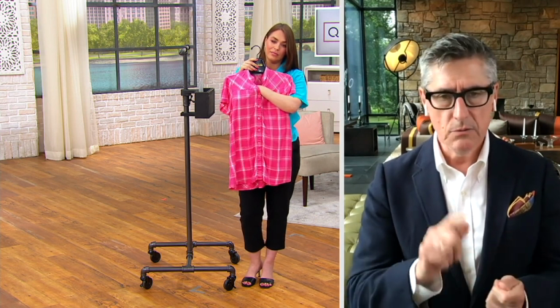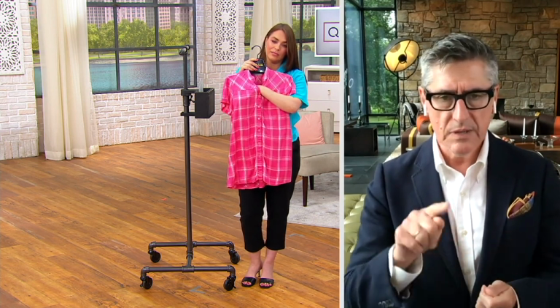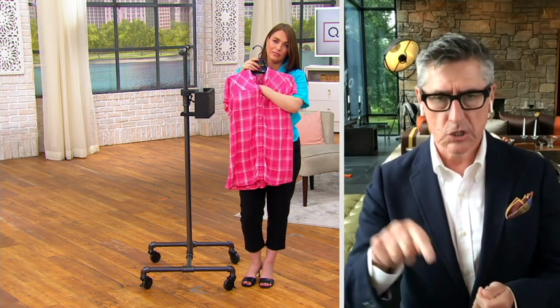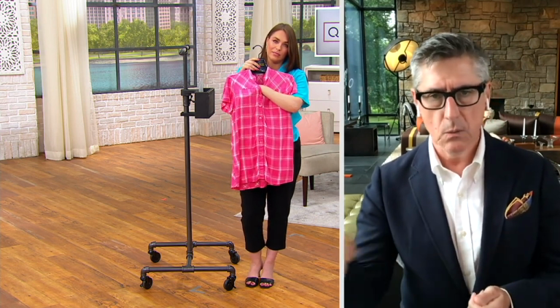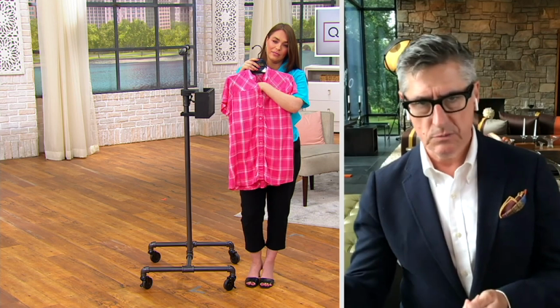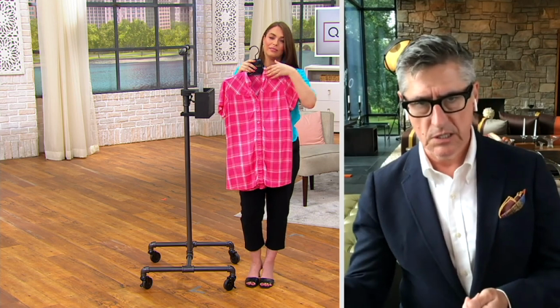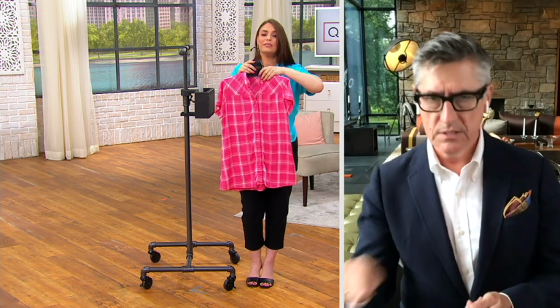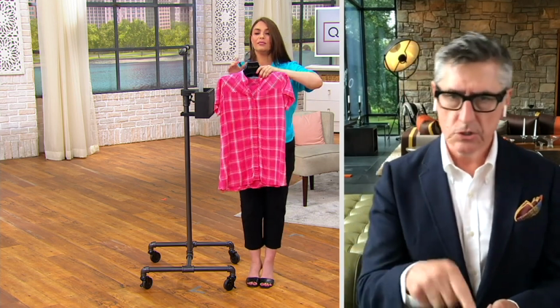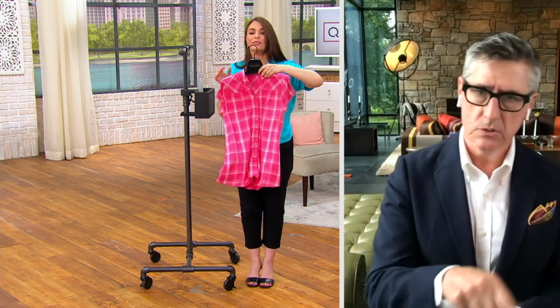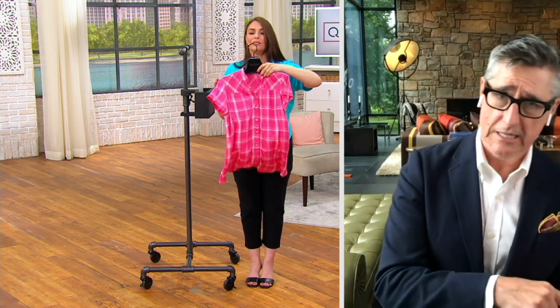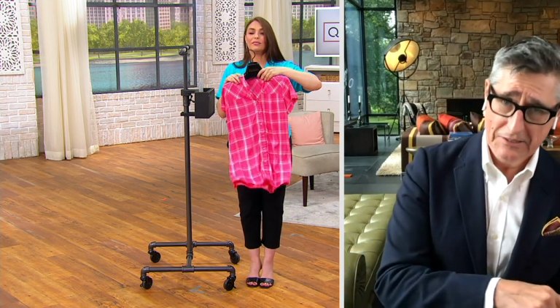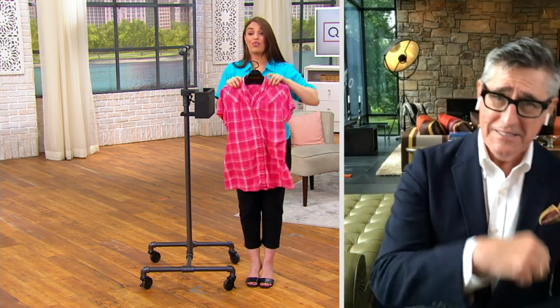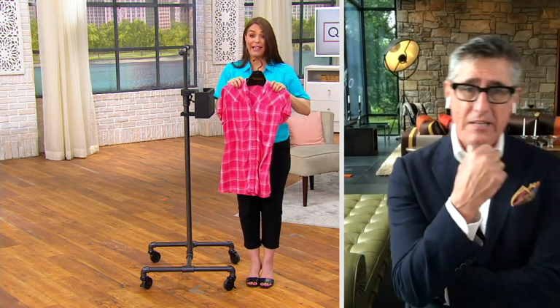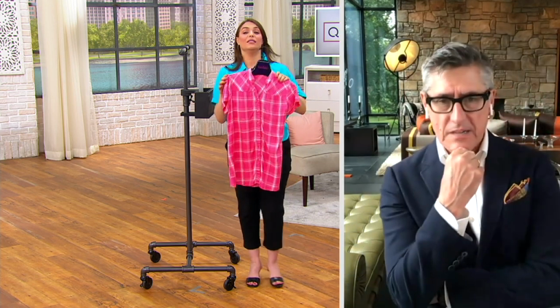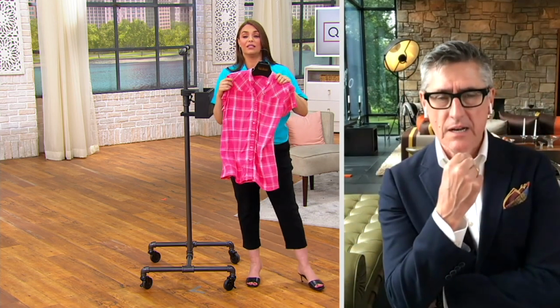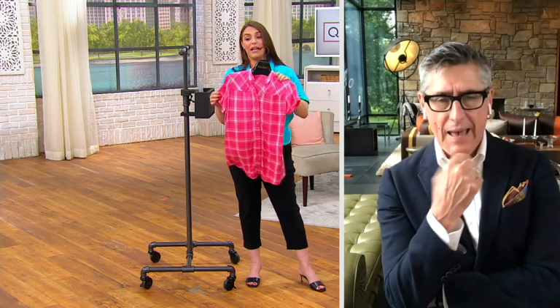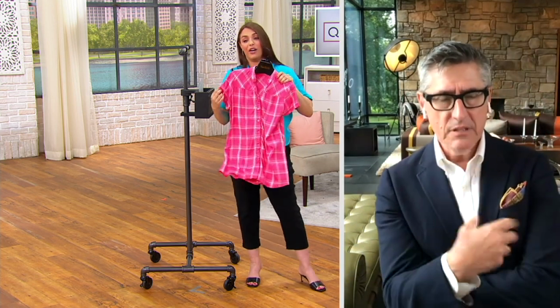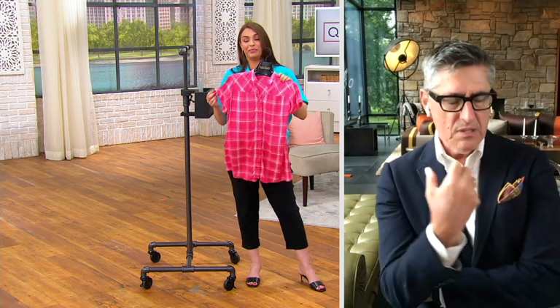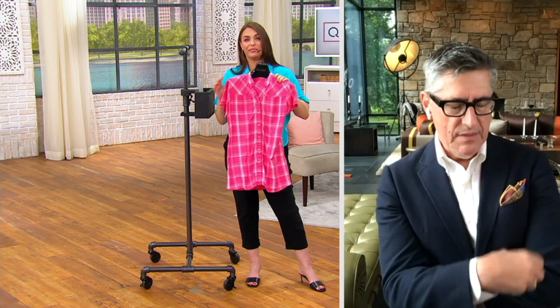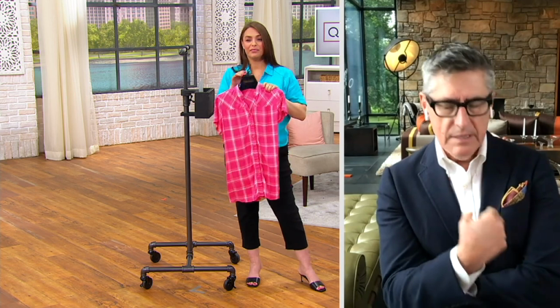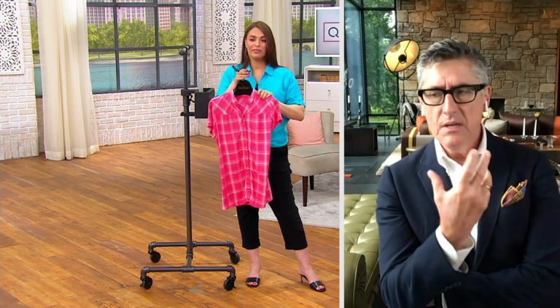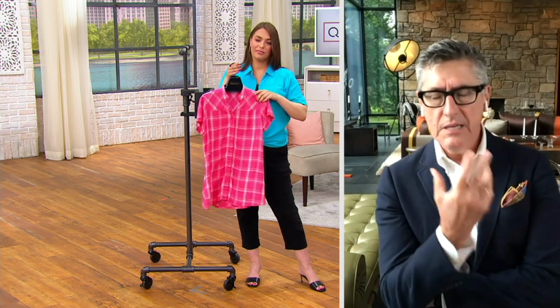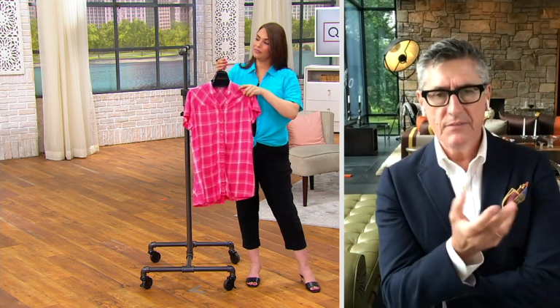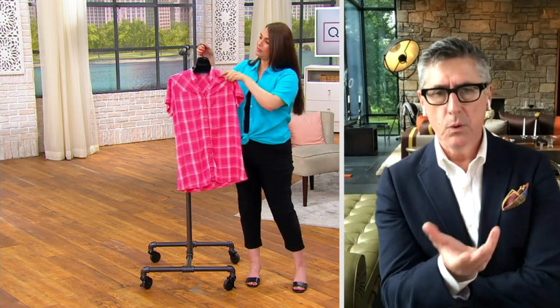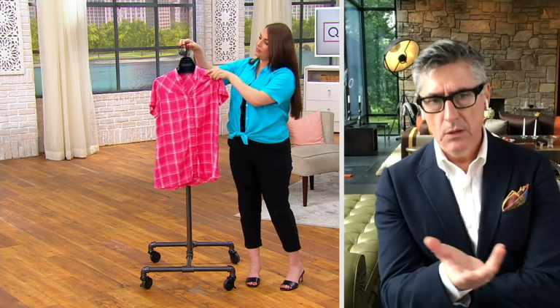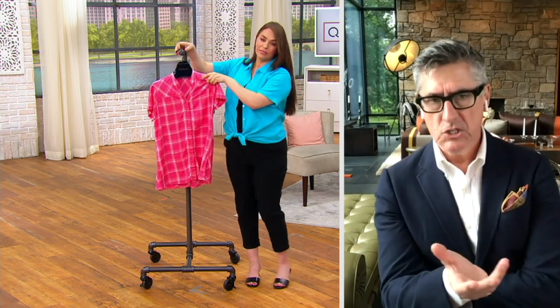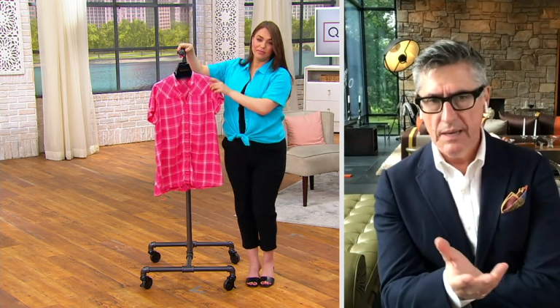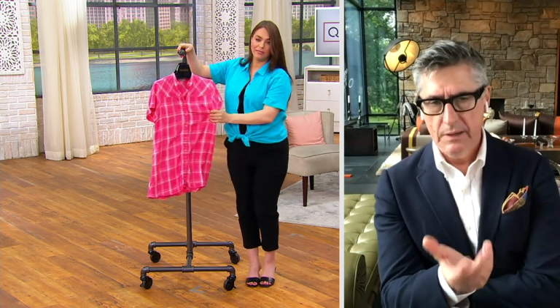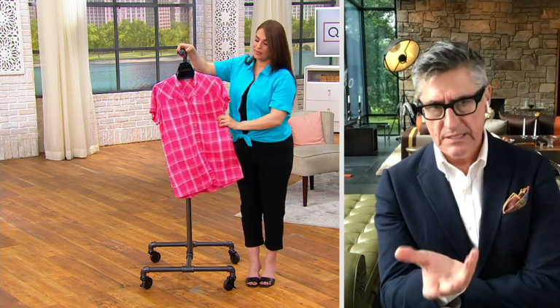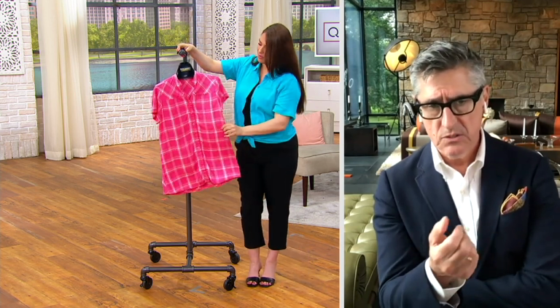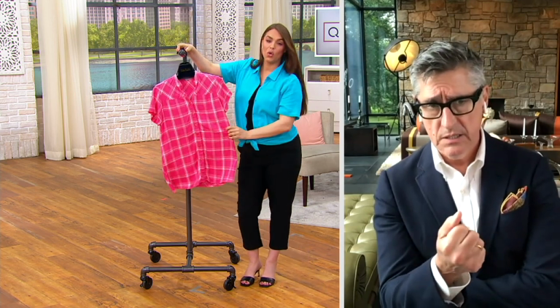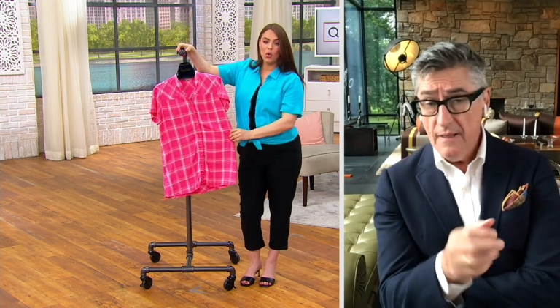You throw this shirt in the washing machine. The silk shirt goes to the dry cleaner. So it's very much have the luxury, have the yumminess, but not have to worry about — oh gosh, I've got to take it to the dry cleaner.